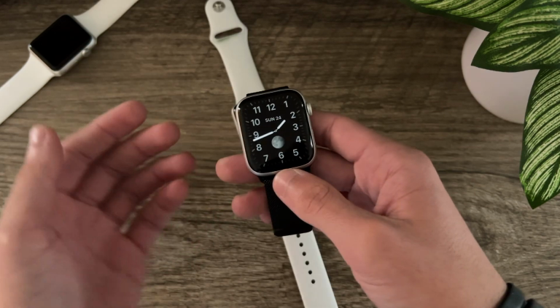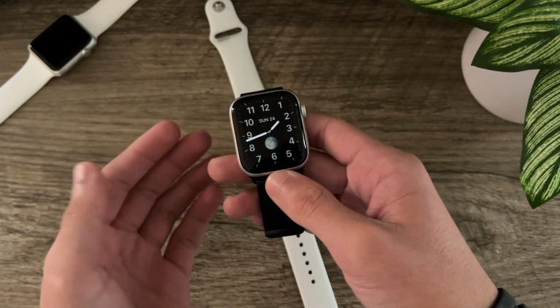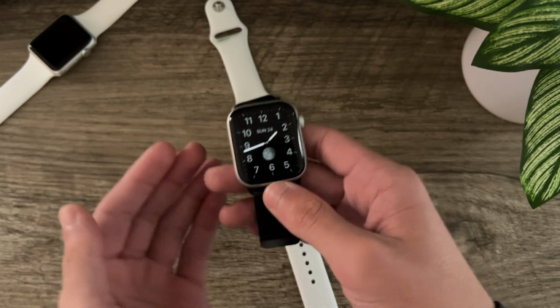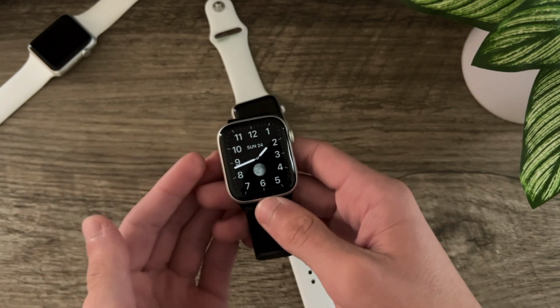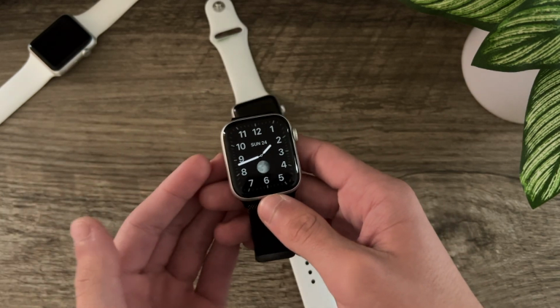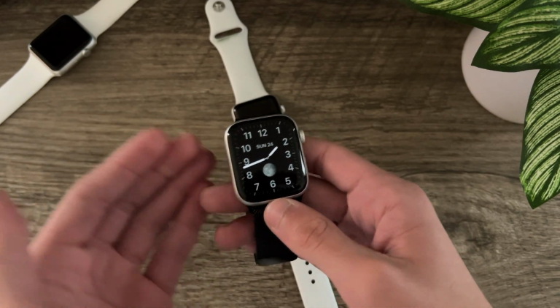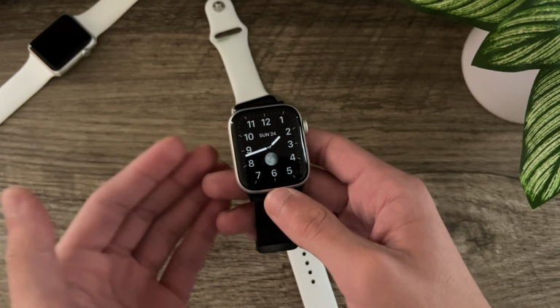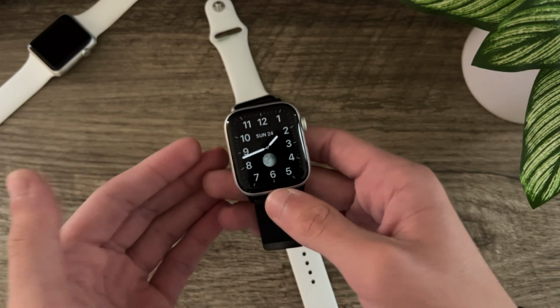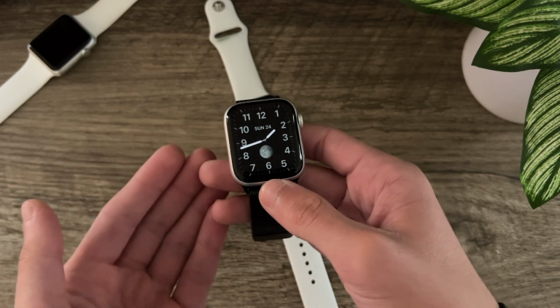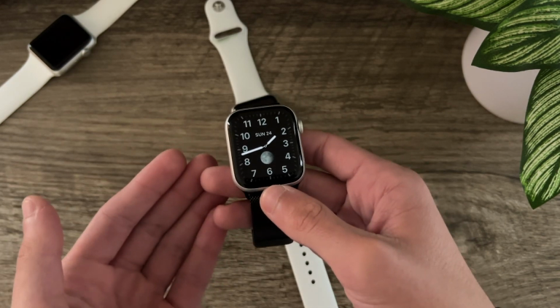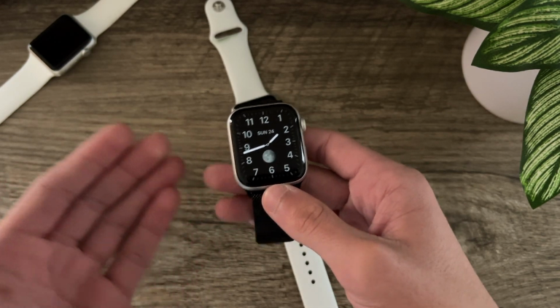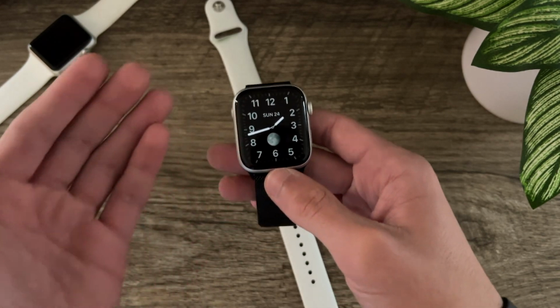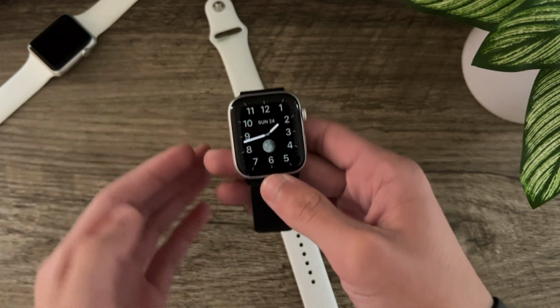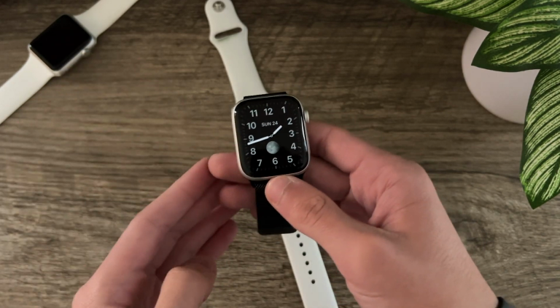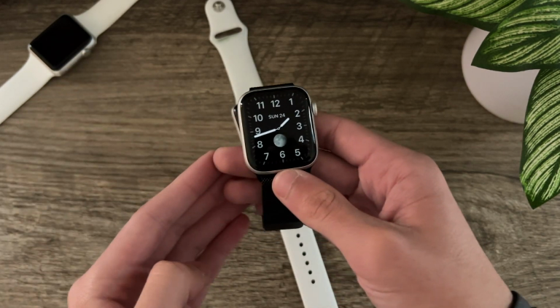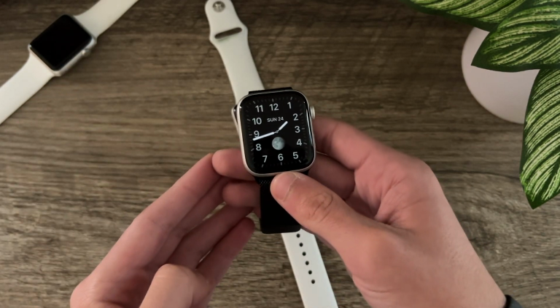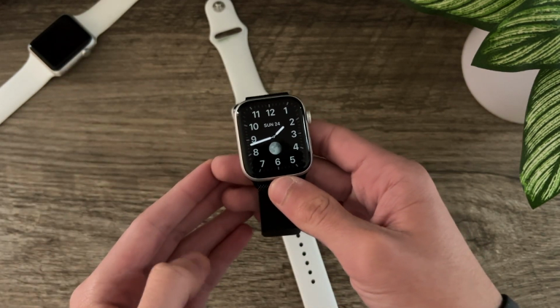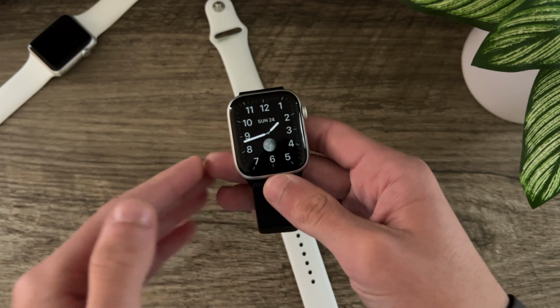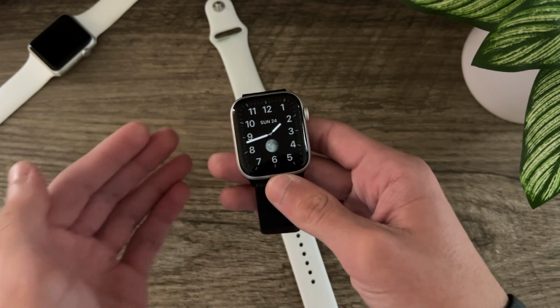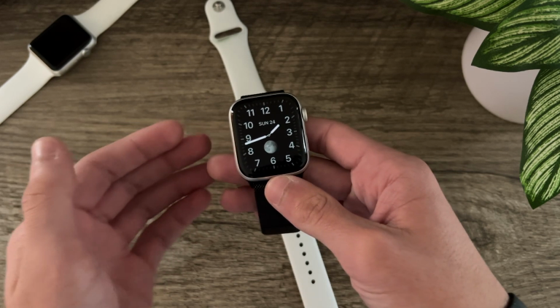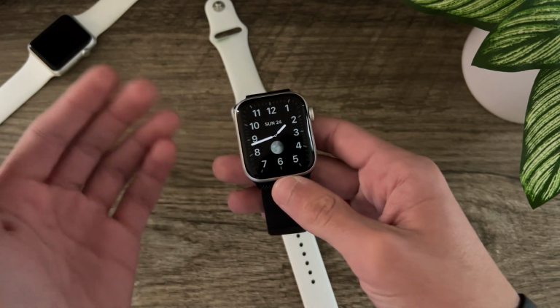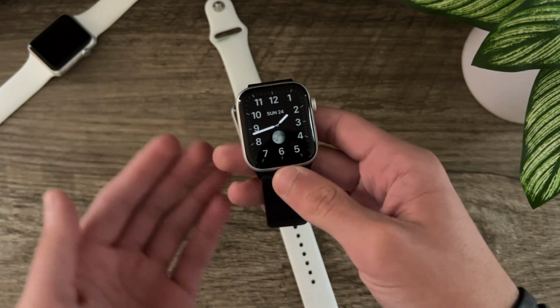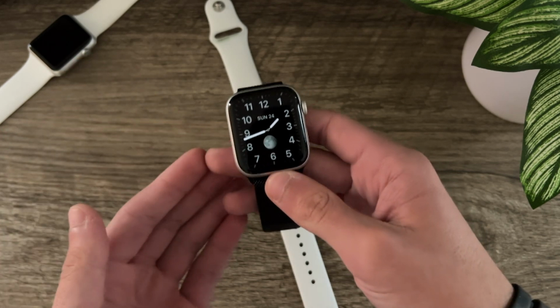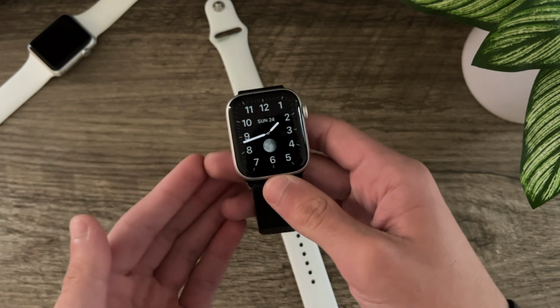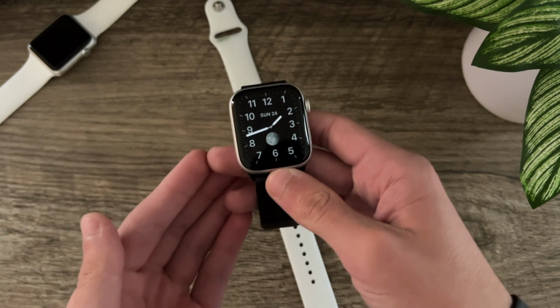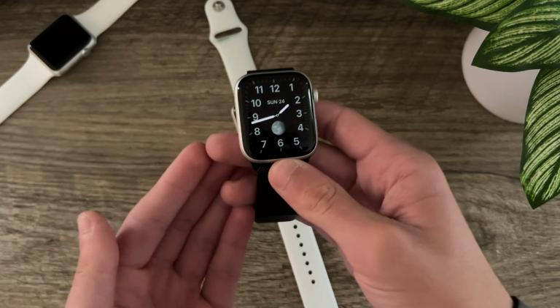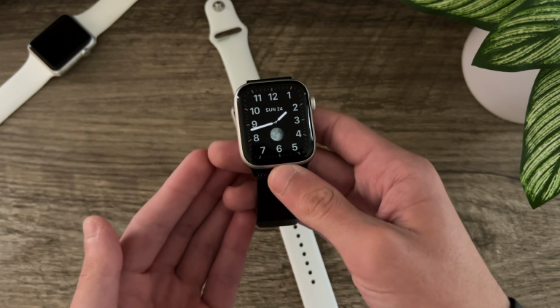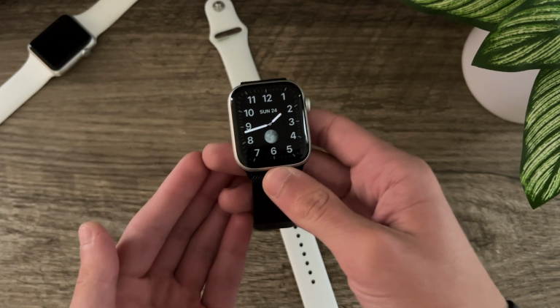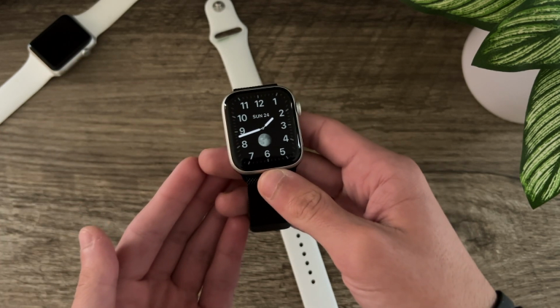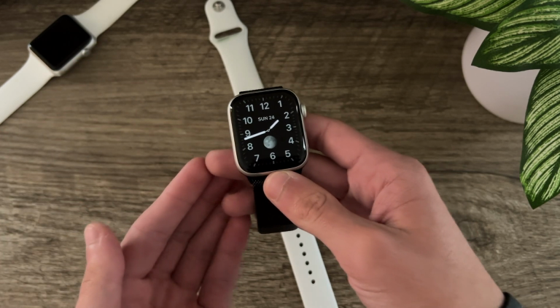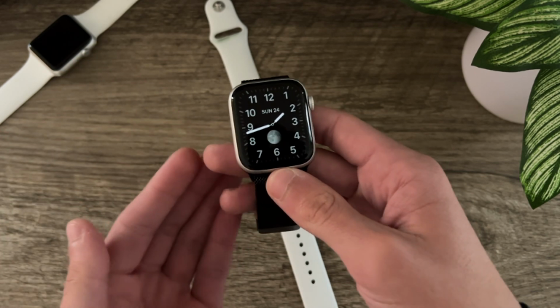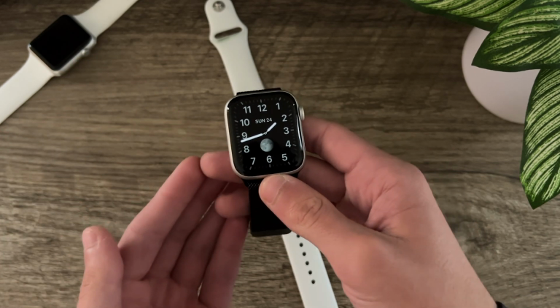Apple has also mentioned a fix for an issue that would cause inaccurate time information to be displayed on the always-on display with Apple Watch Series 5 or later.